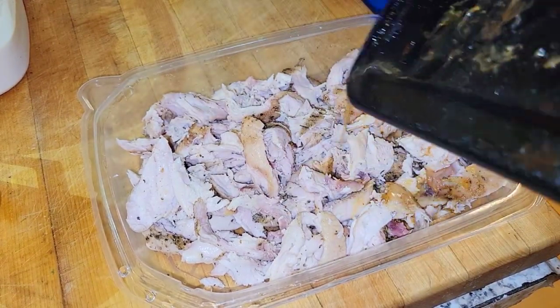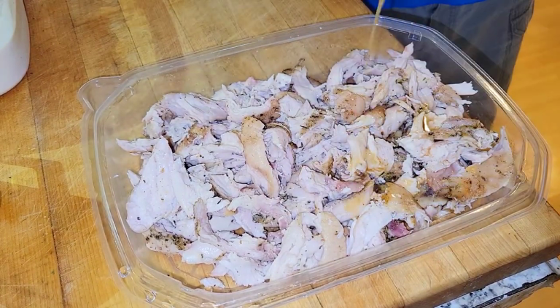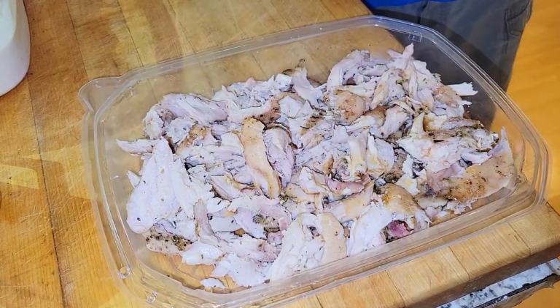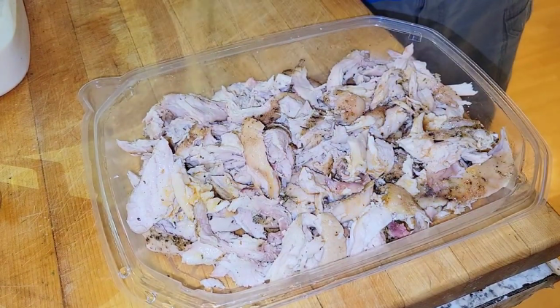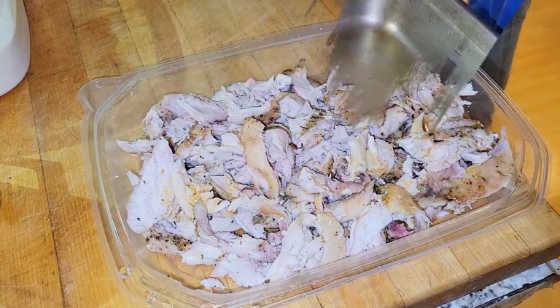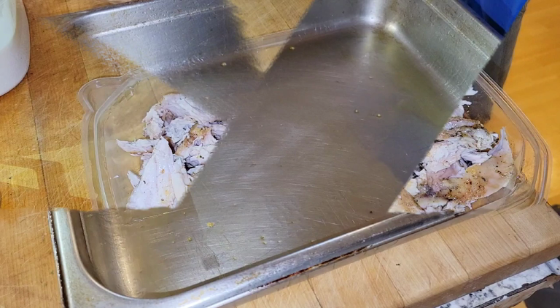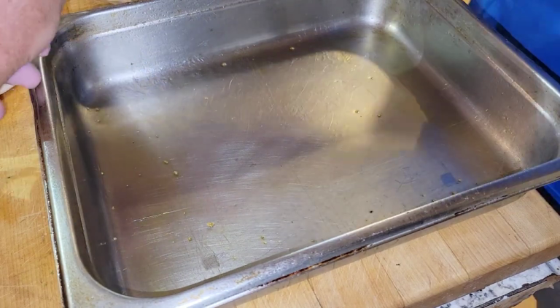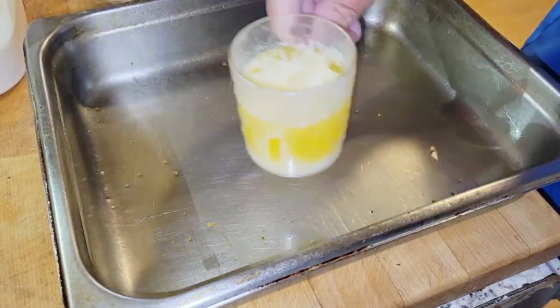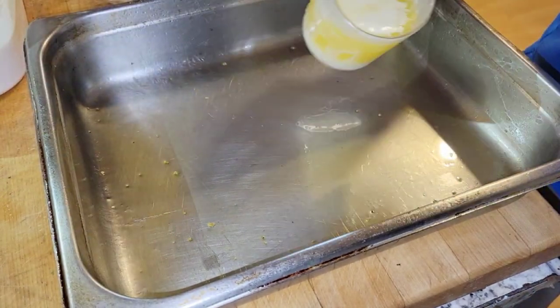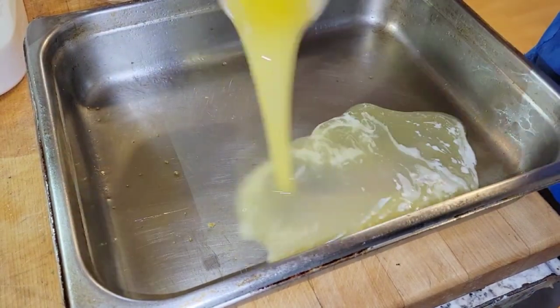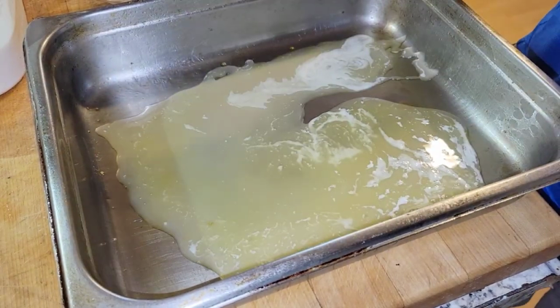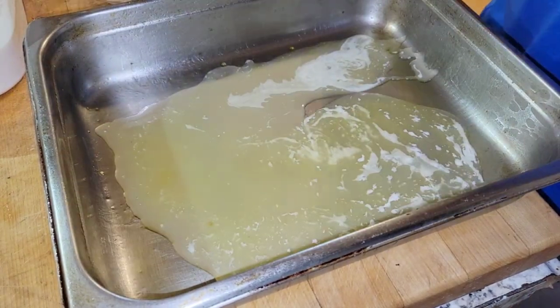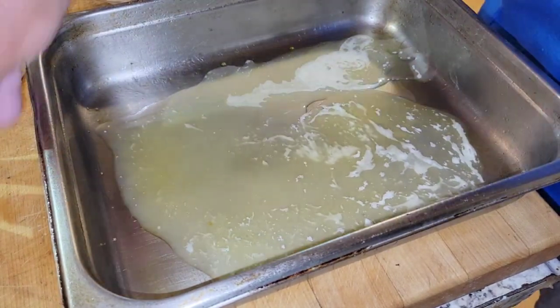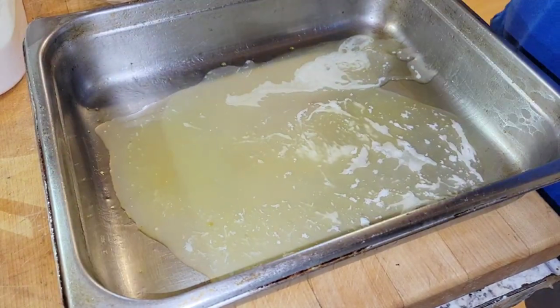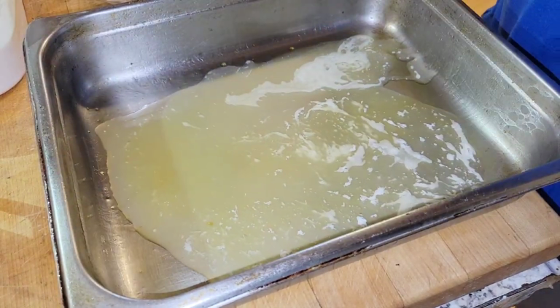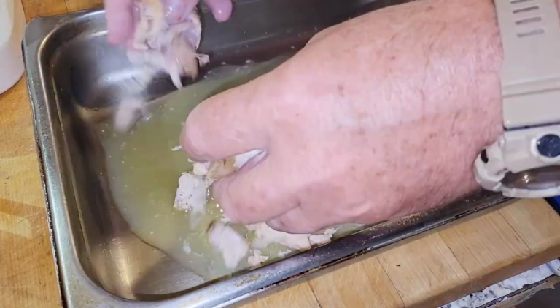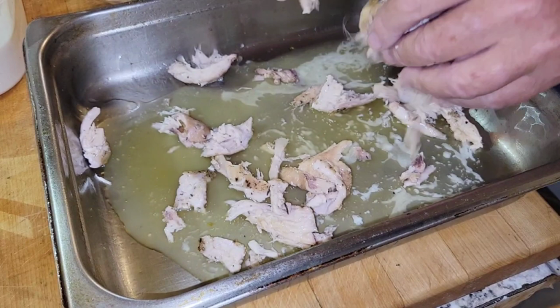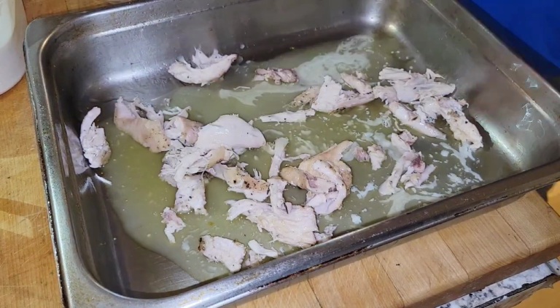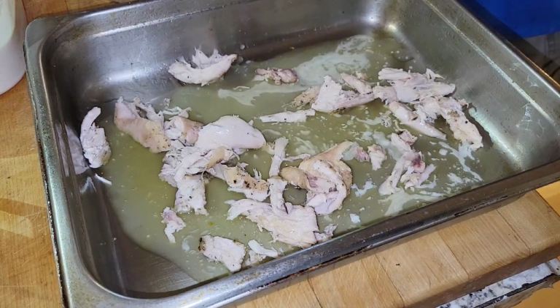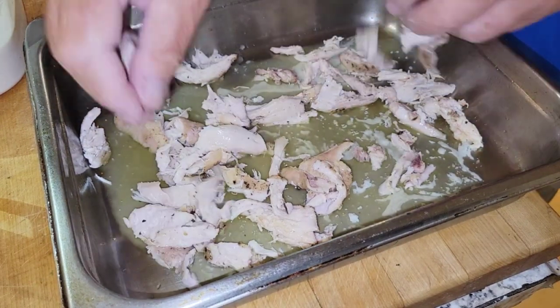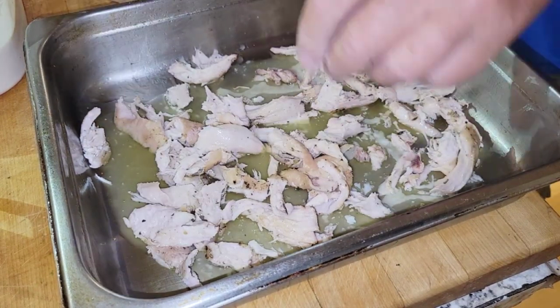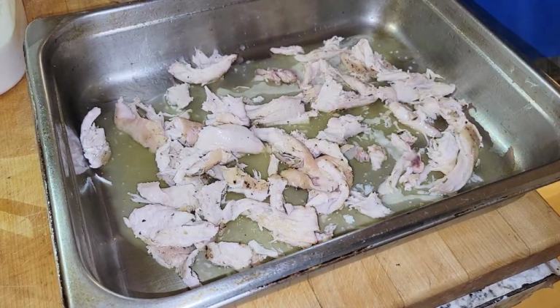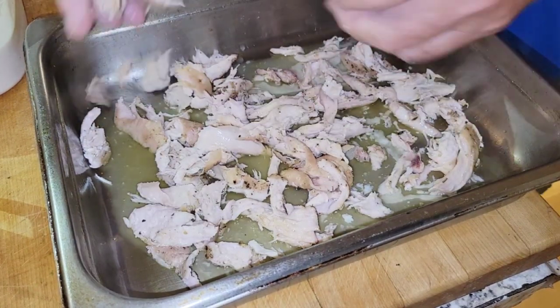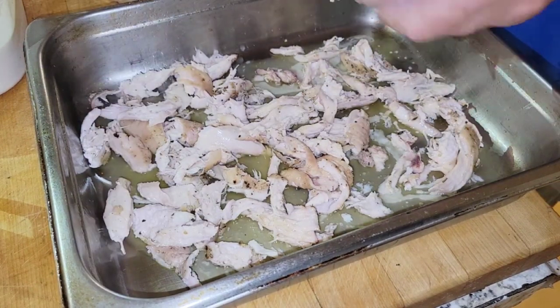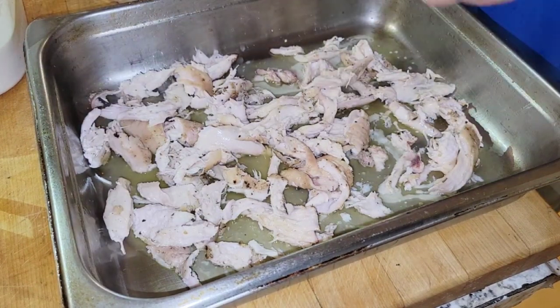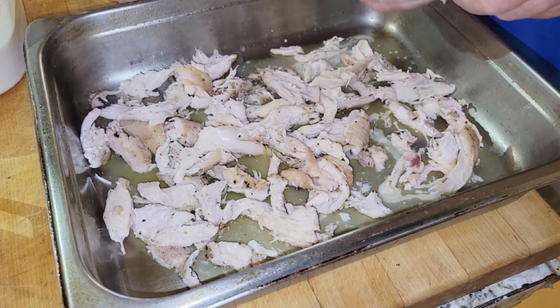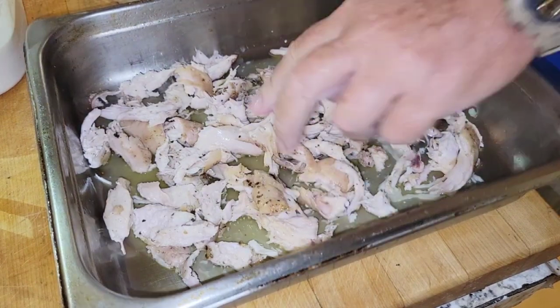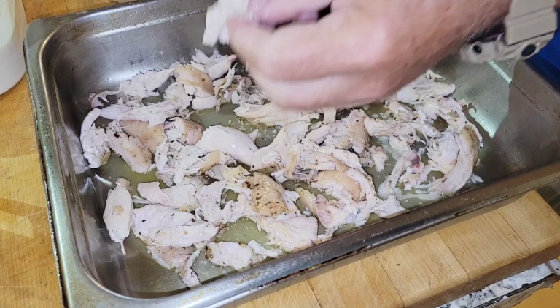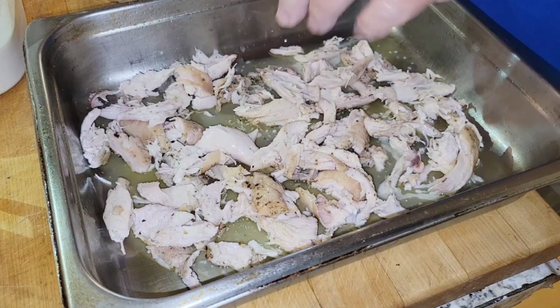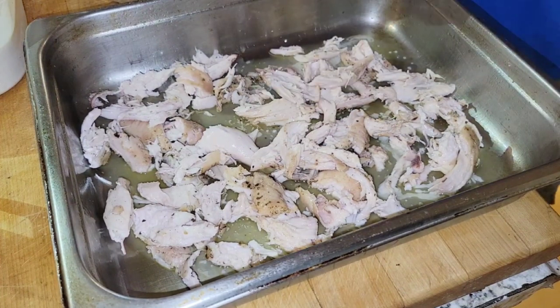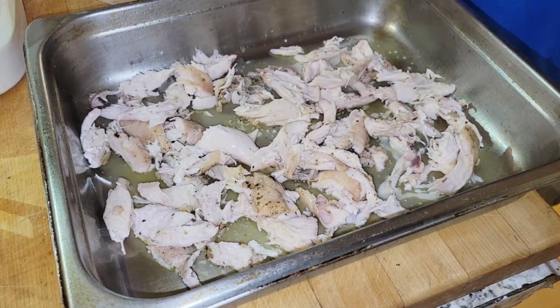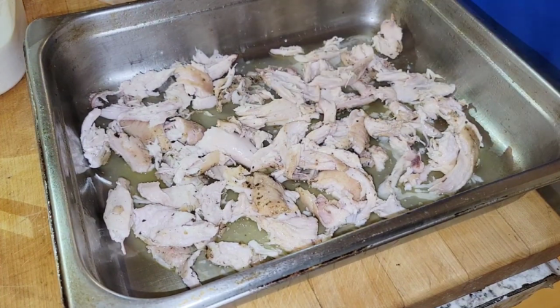Don't forget that chicken jus. First things first — a quarter cup of melted butter right into the bottom of the pan. We'll go ahead and shred all that pulled chicken and lay it down as the very bottom layer.